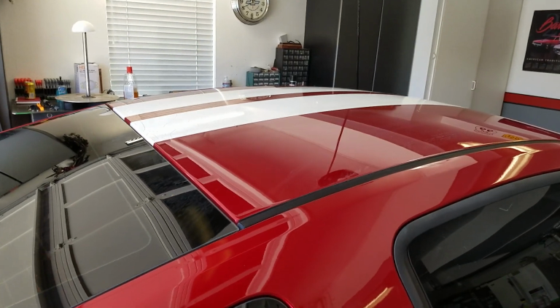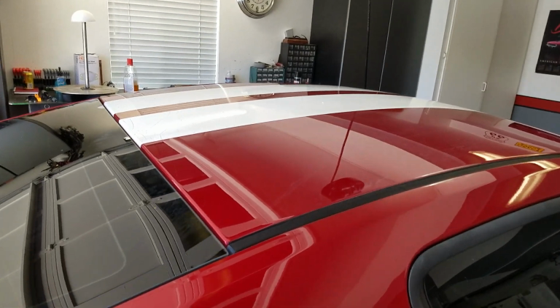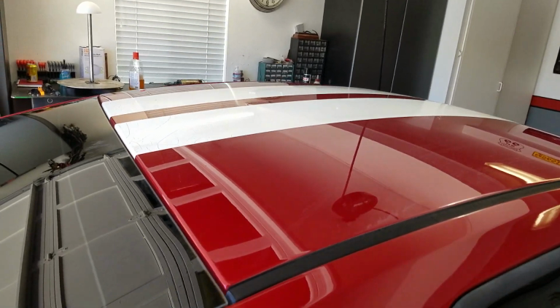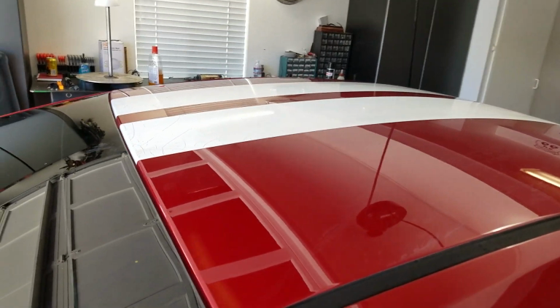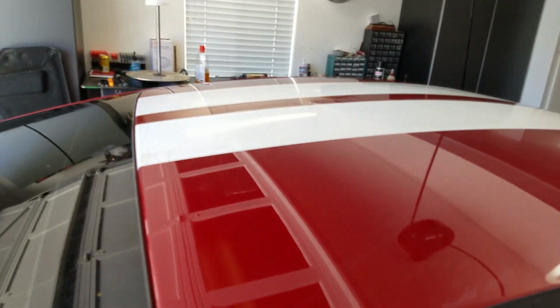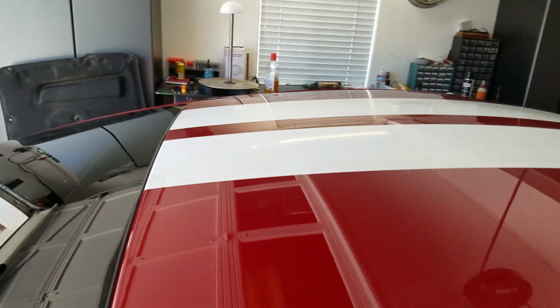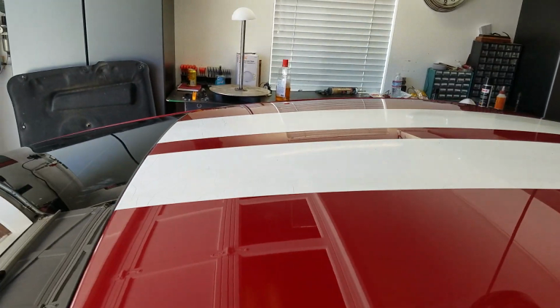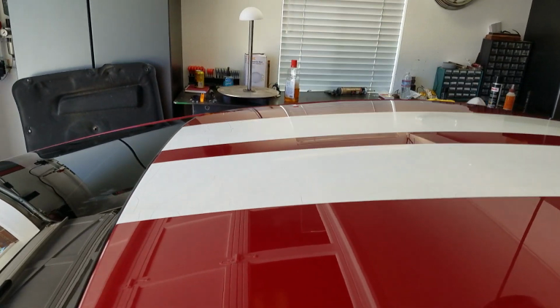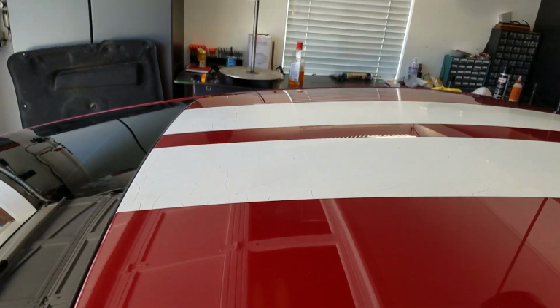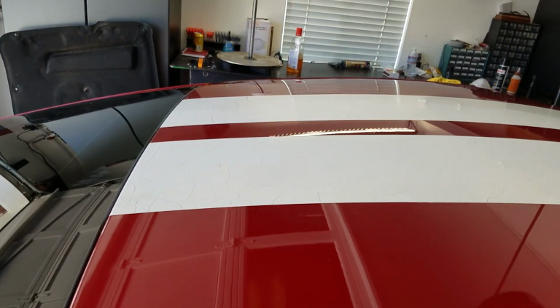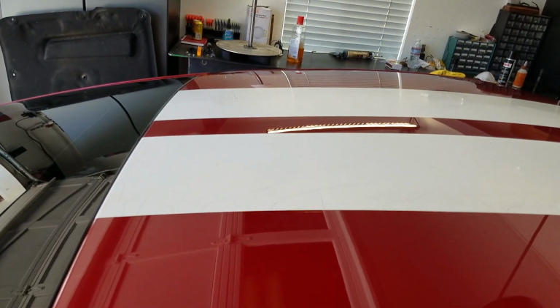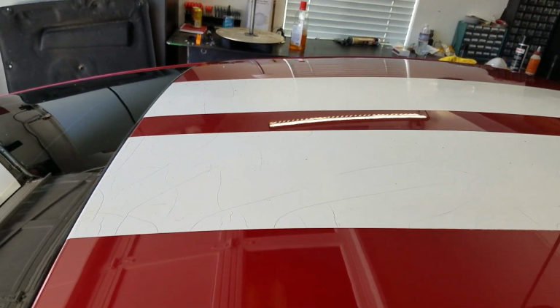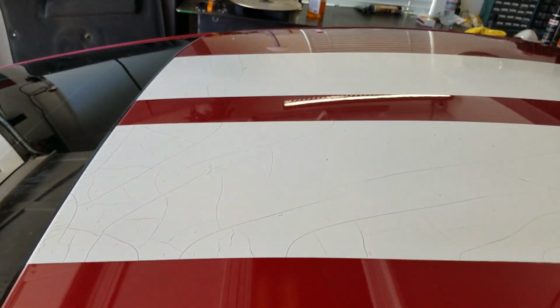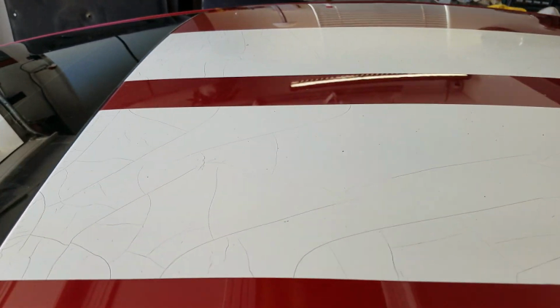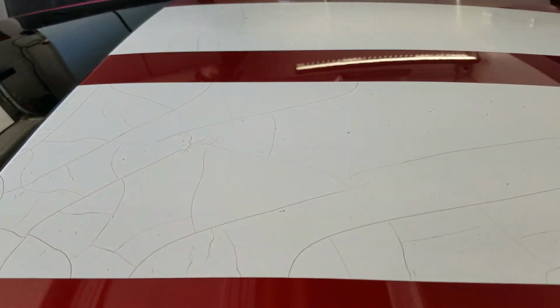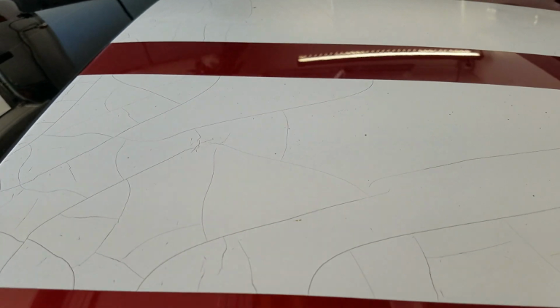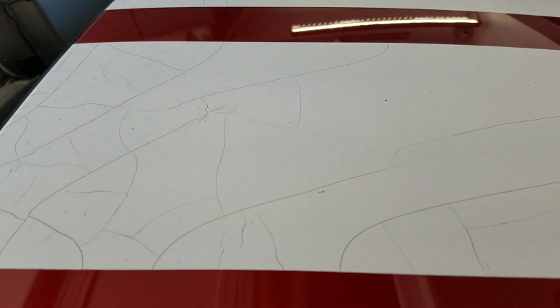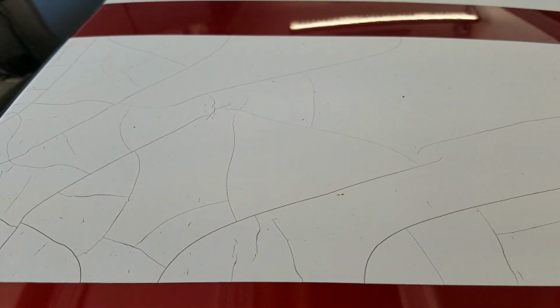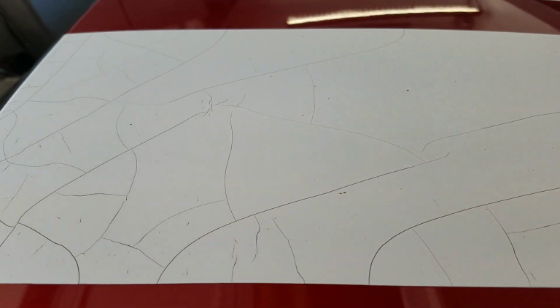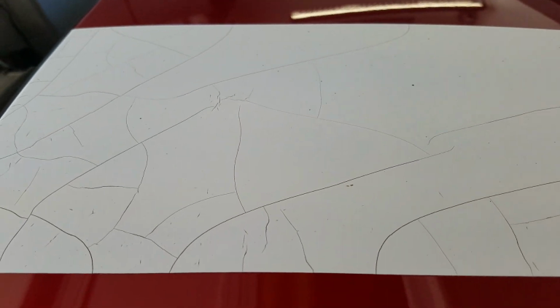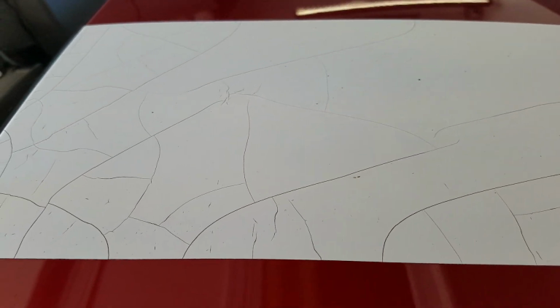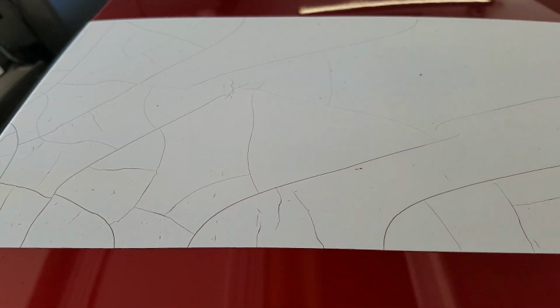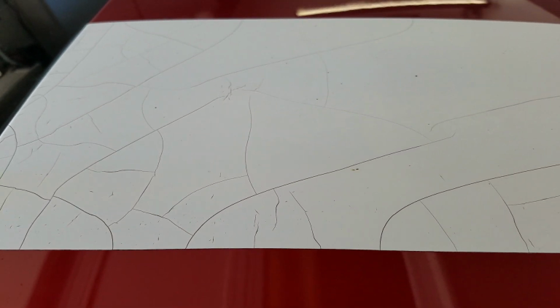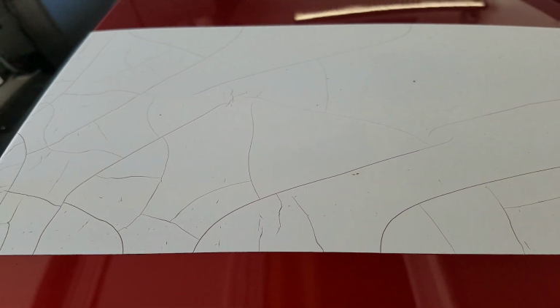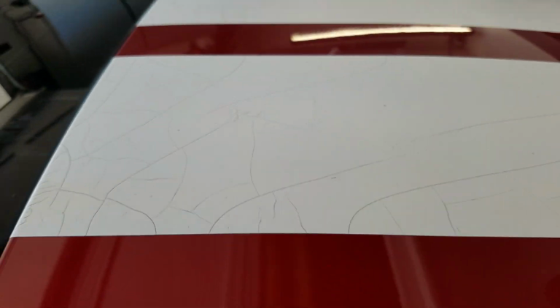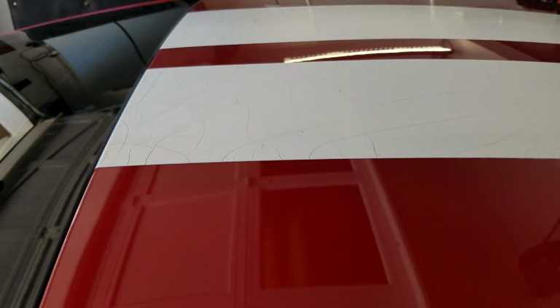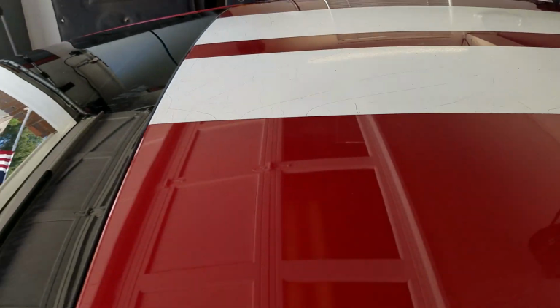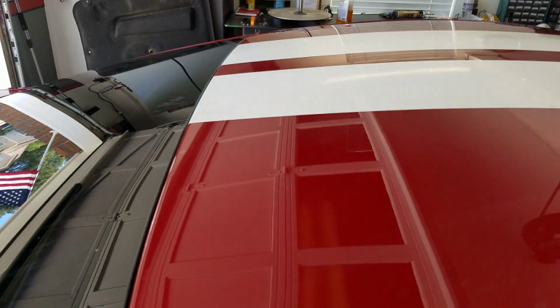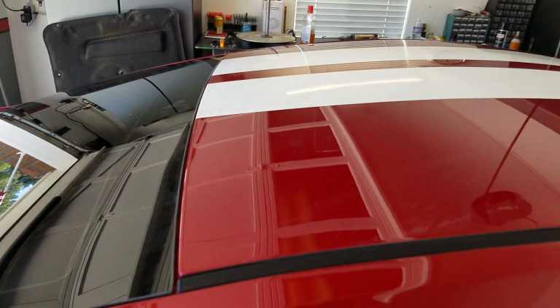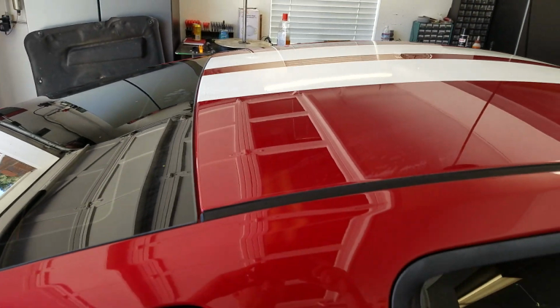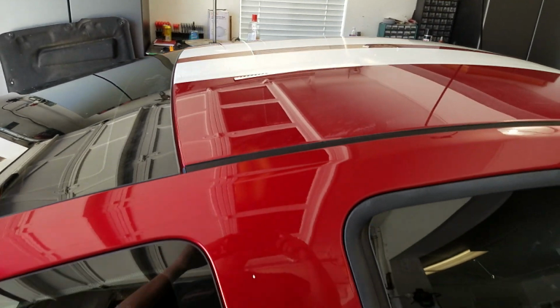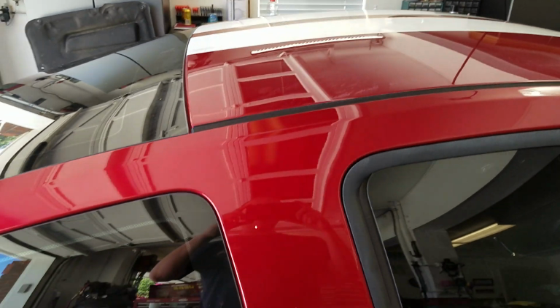Hey everybody, this is just a real quick video to show you how I'm taking the stripes off of this 2013 Mustang.